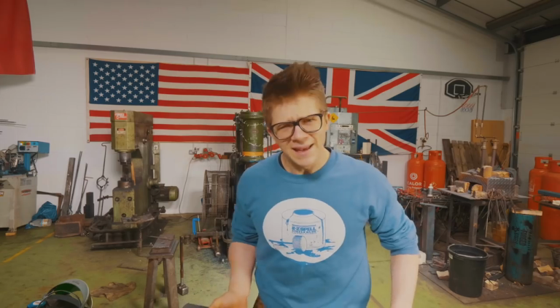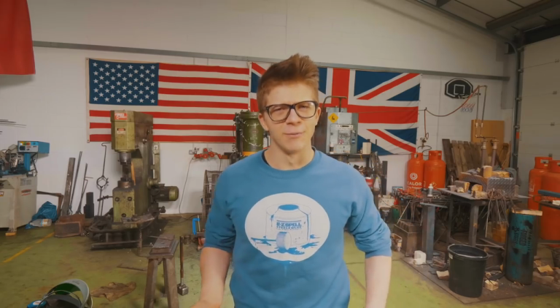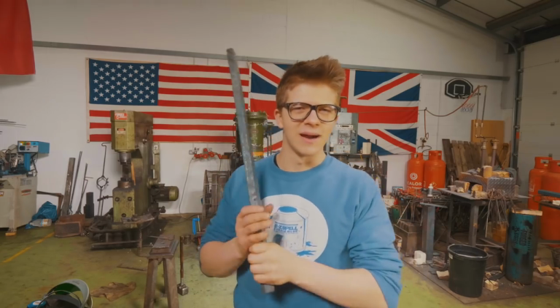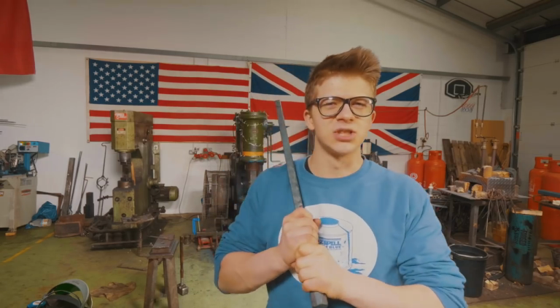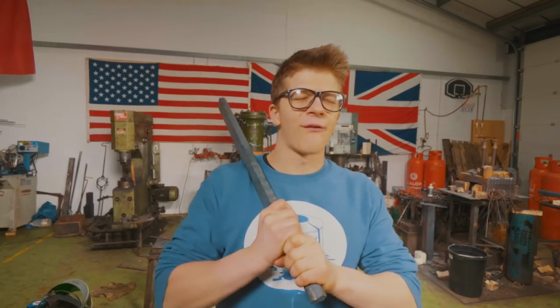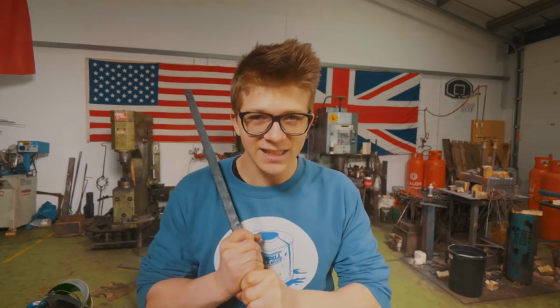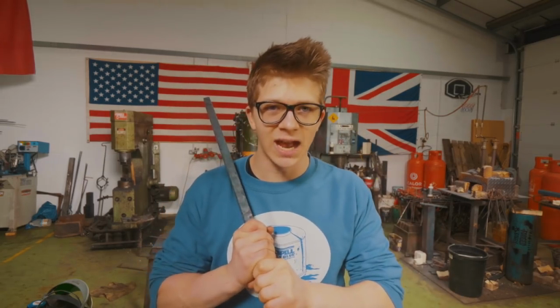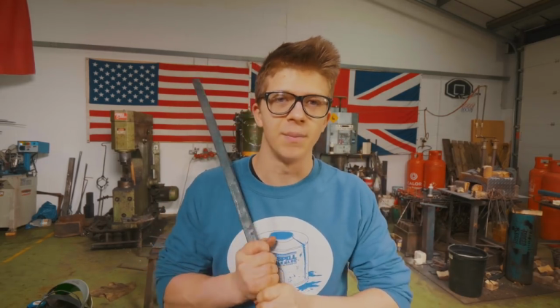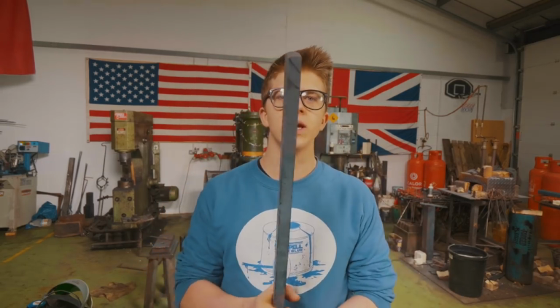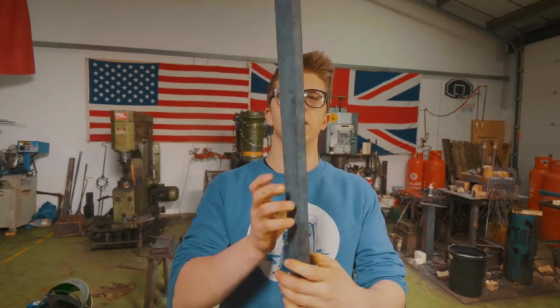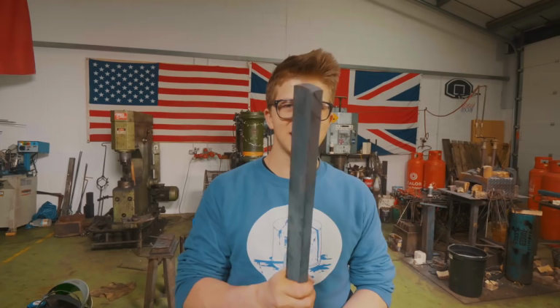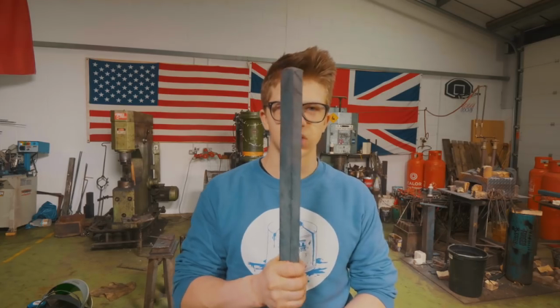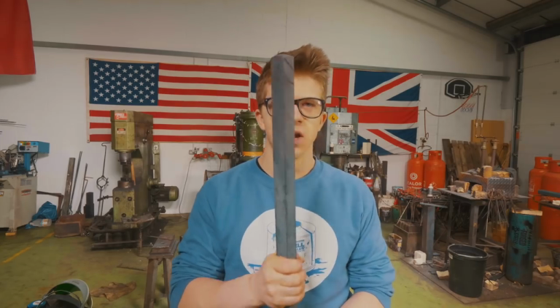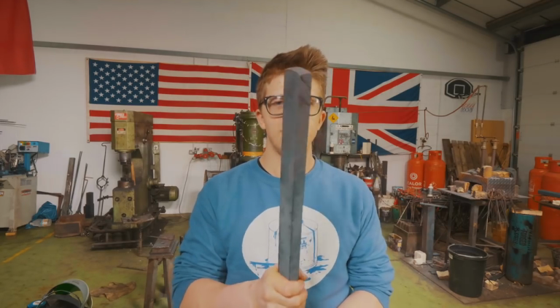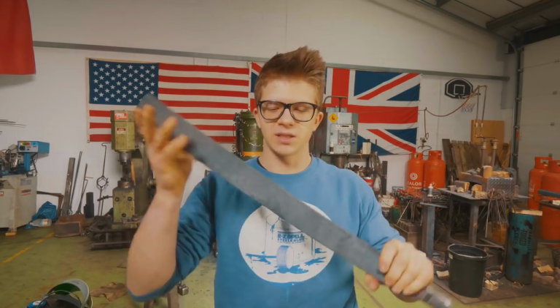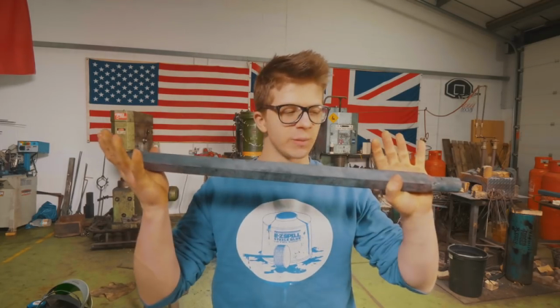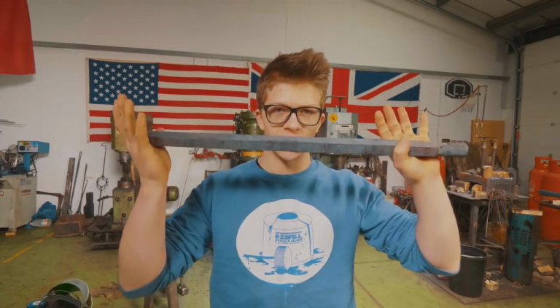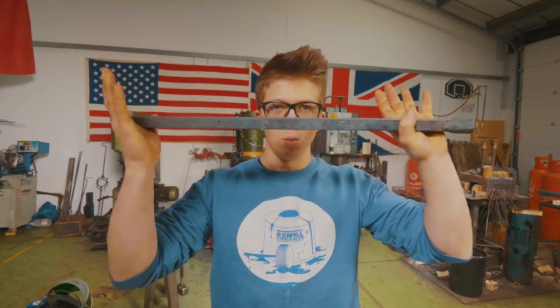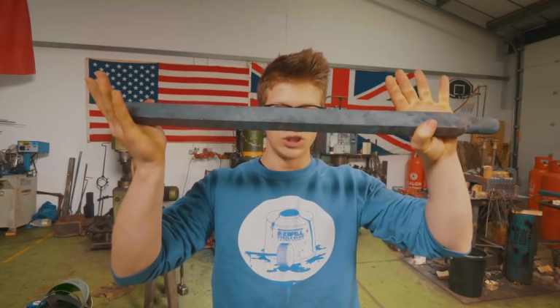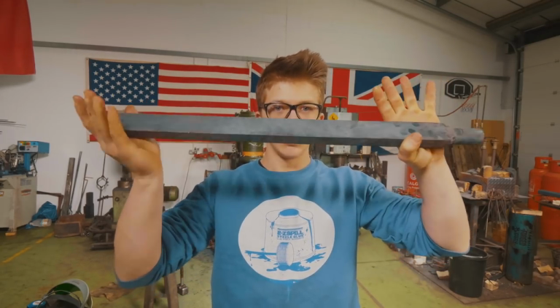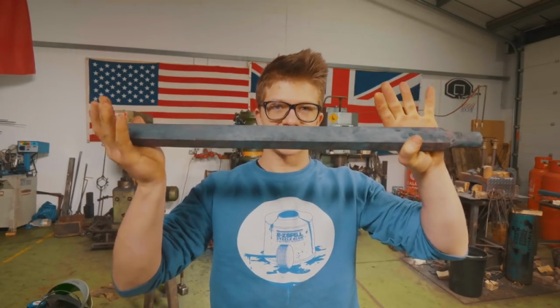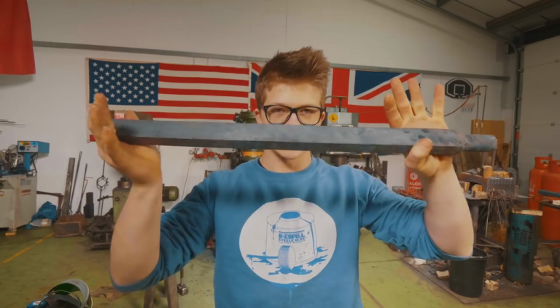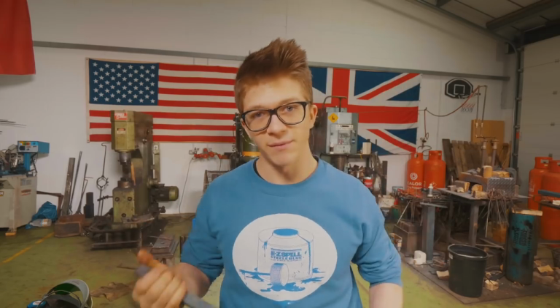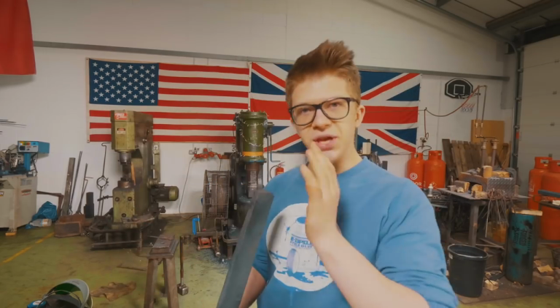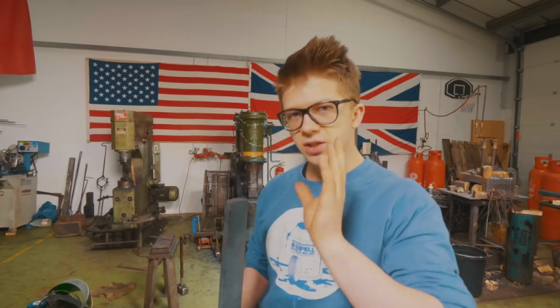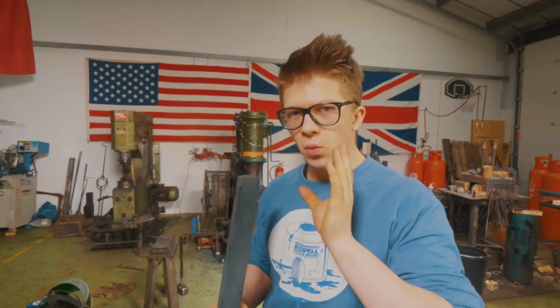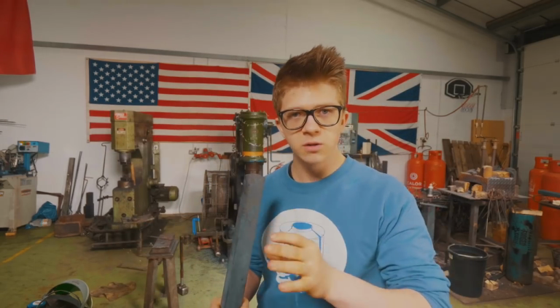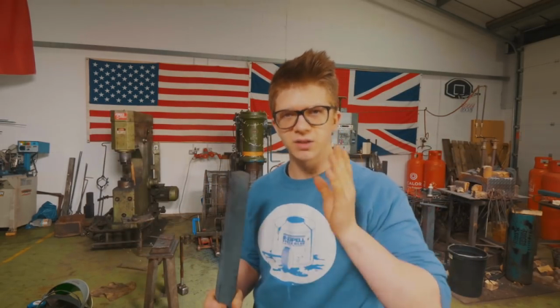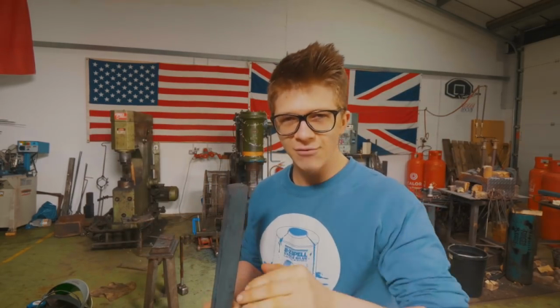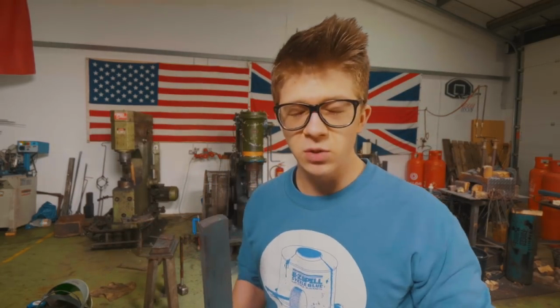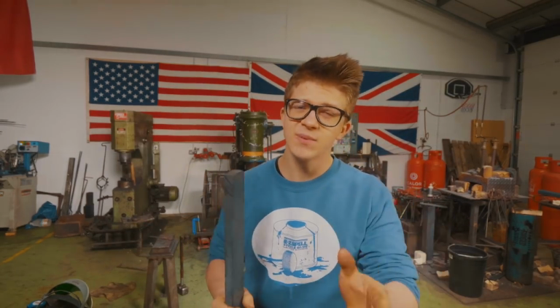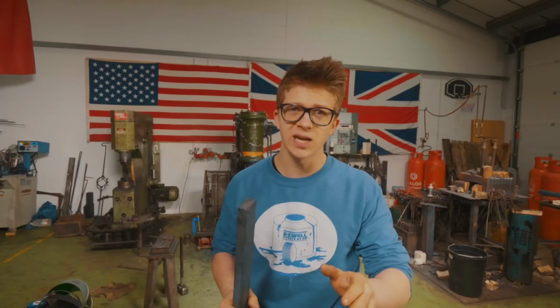Ladies and gentlemen, welcome back to the workshop. It is fantastic to have you here because we are working on a Damascus steel rapier. This is going to be an extremely fun project. We forged out most of the Damascus yesterday and the day before. This is going to be one of the coolest patterns that we have running up the sword, so I'm super excited.